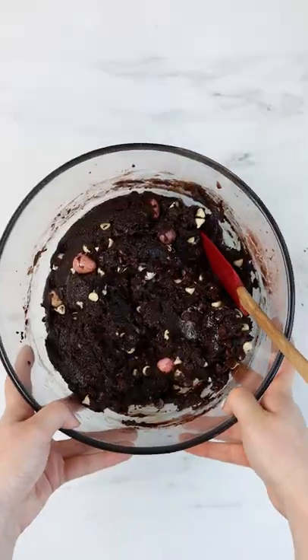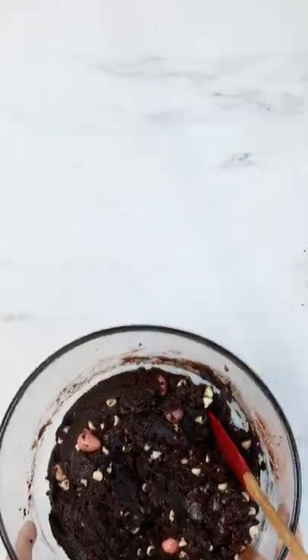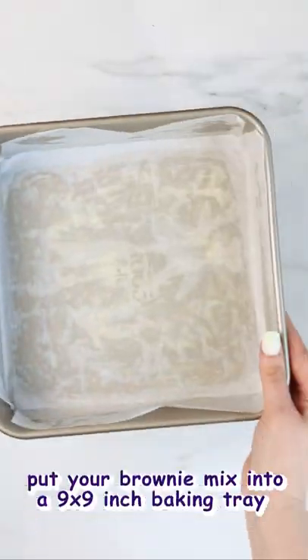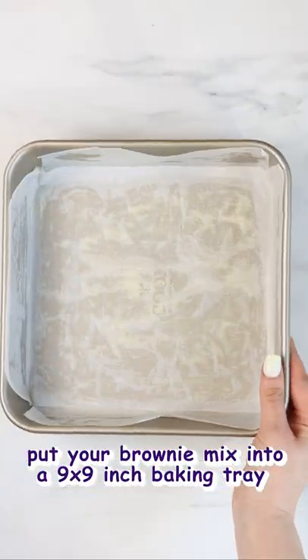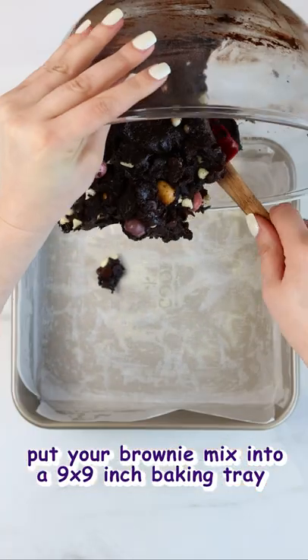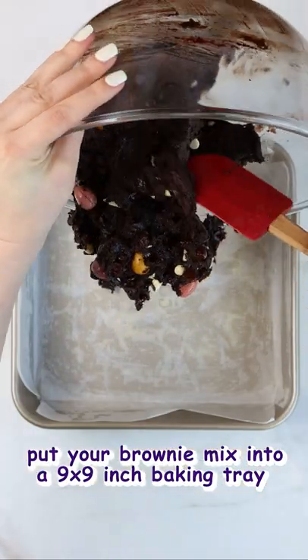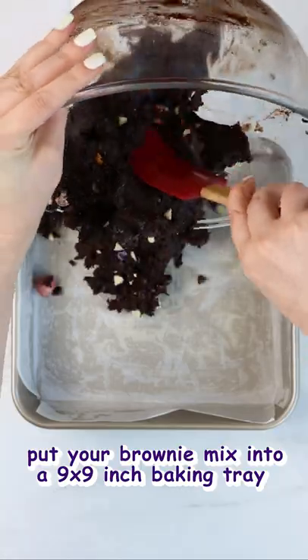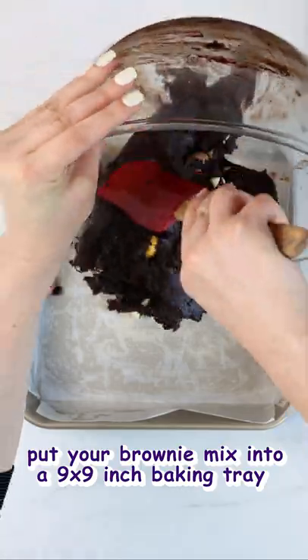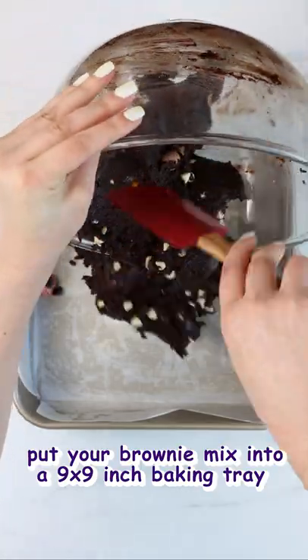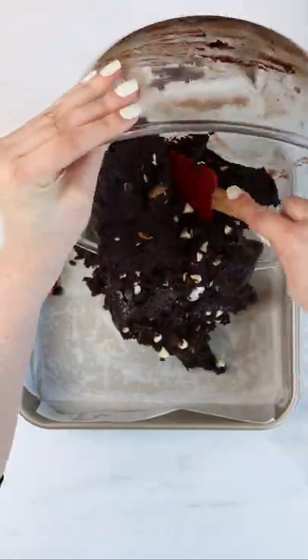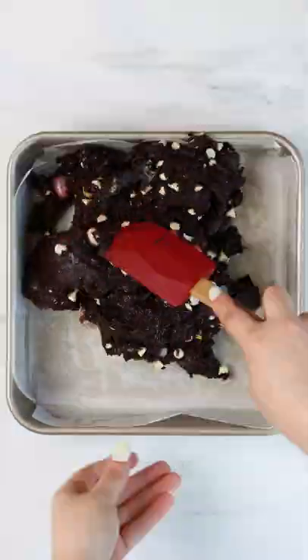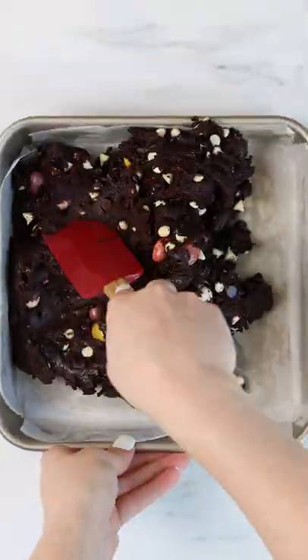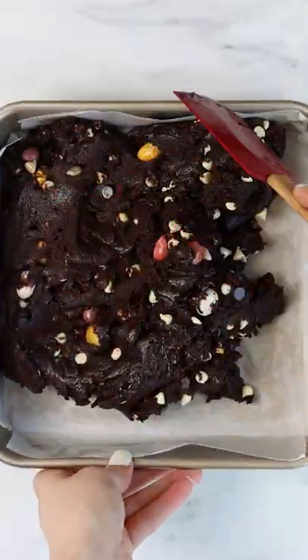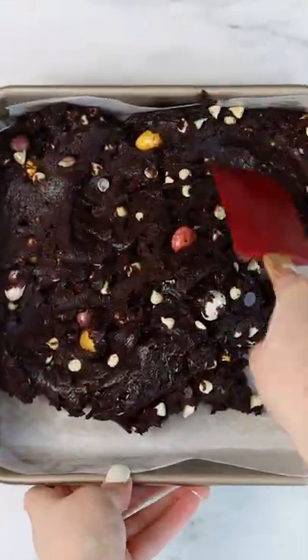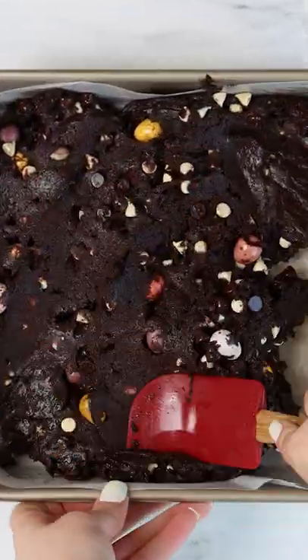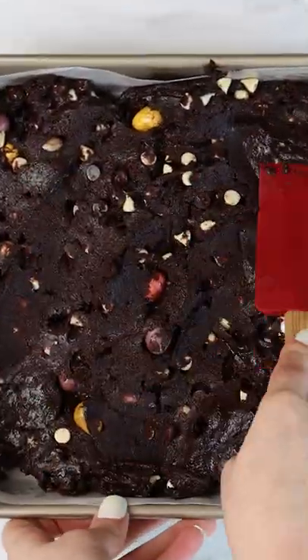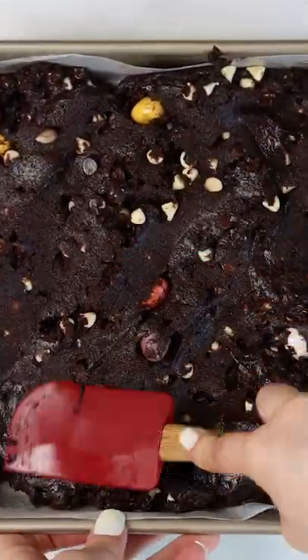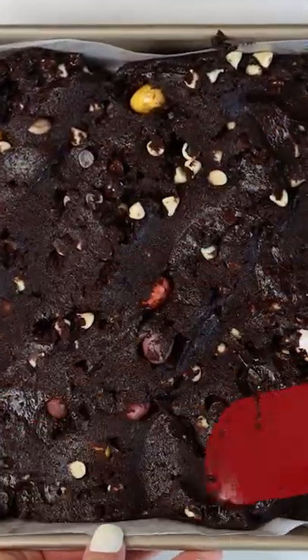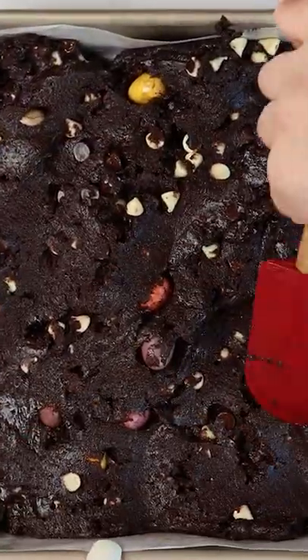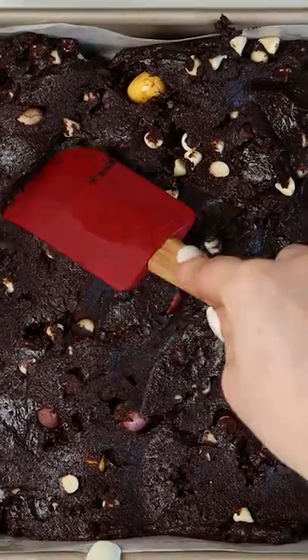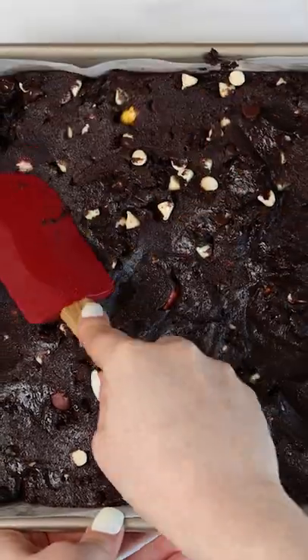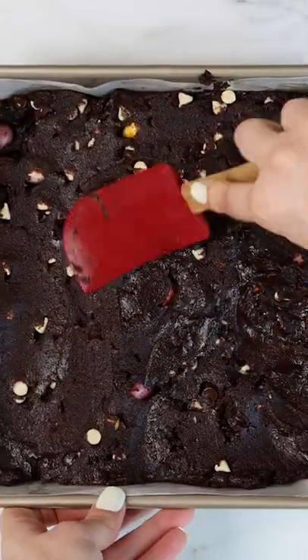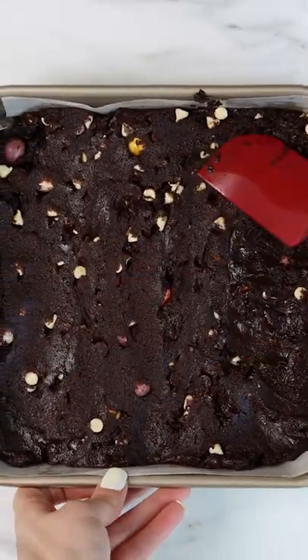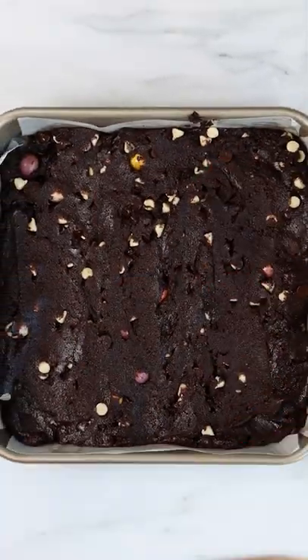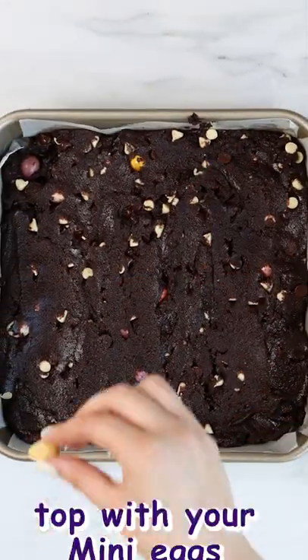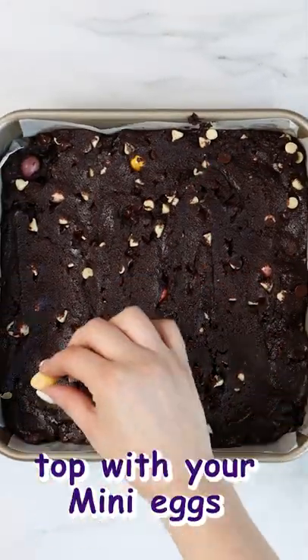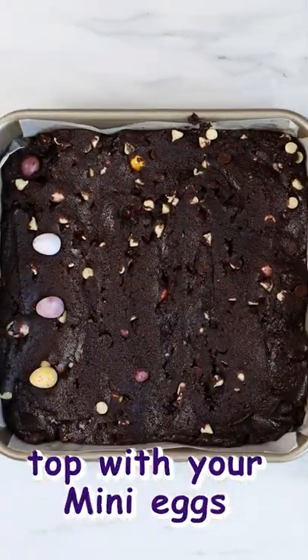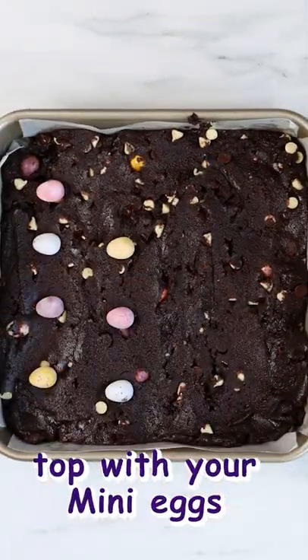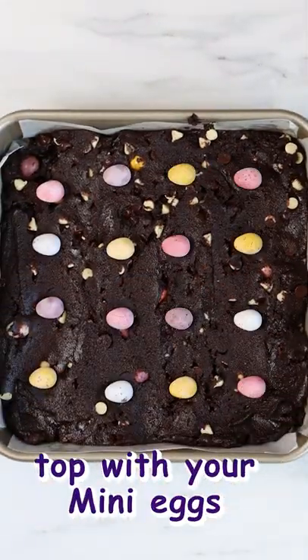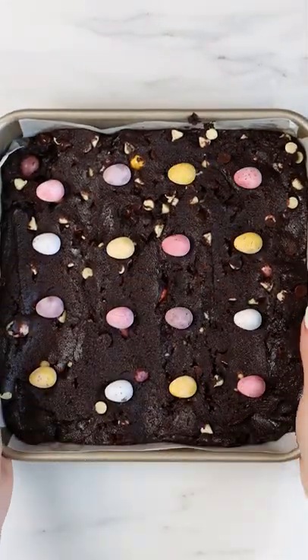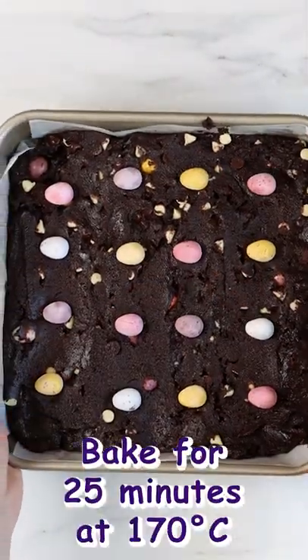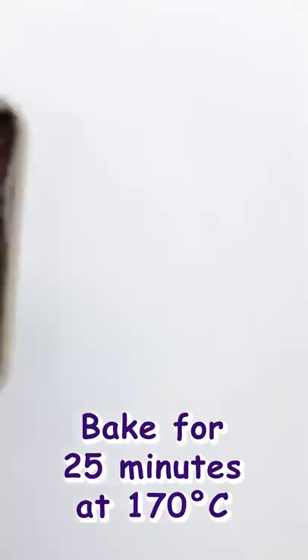Grab yourself a nine inch pan and line it with parchment paper. Empty your mini egg brownie mixture into the pan pressing it down lightly and evenly all over. Add on a few mini eggs to decorate and bake.